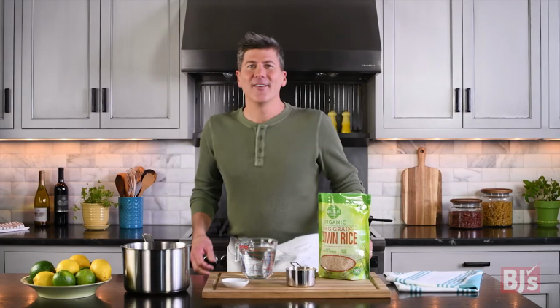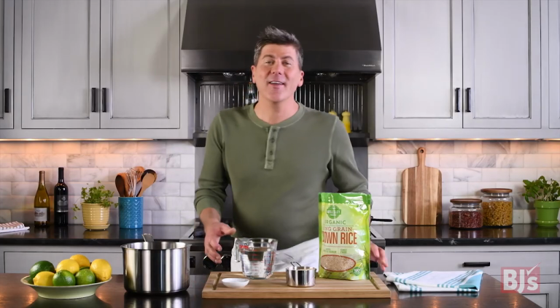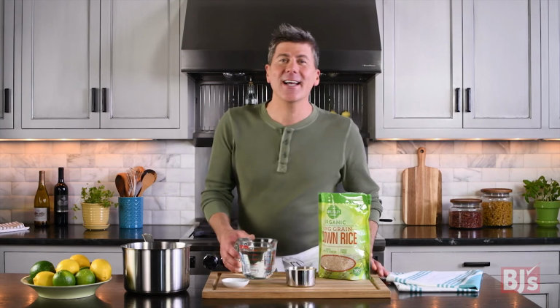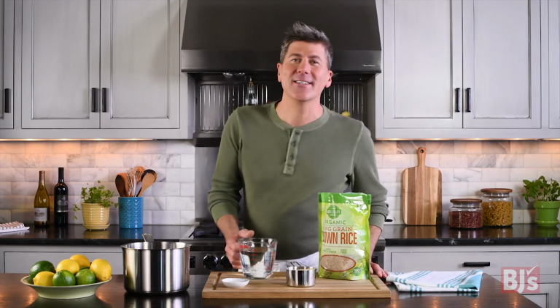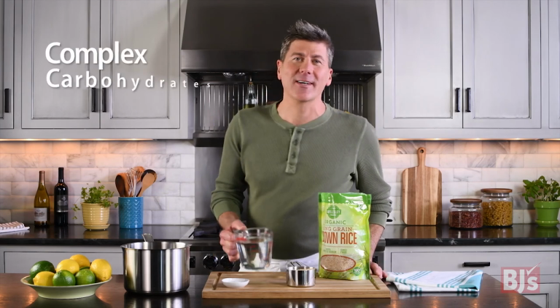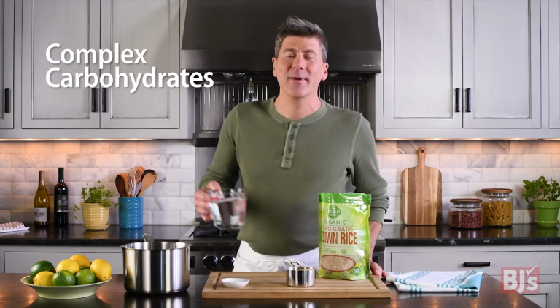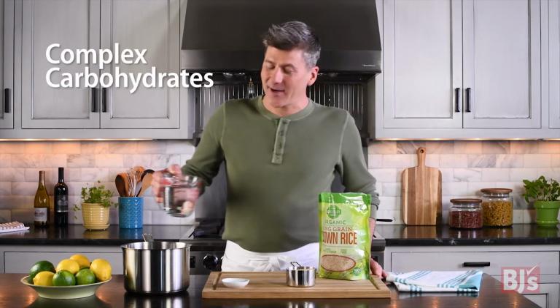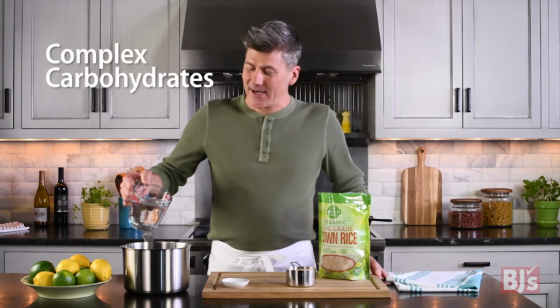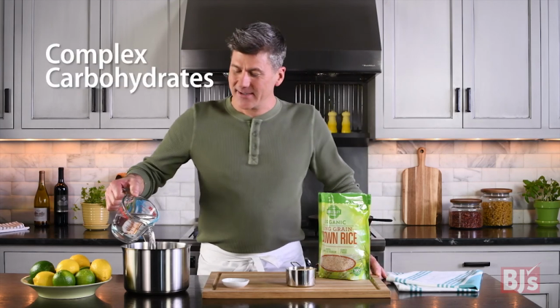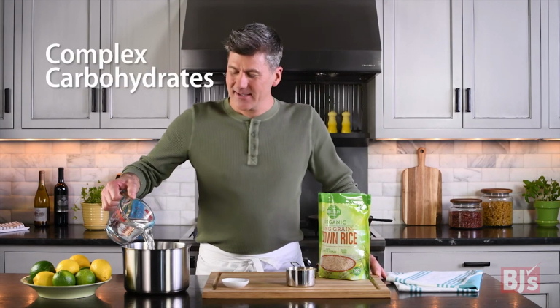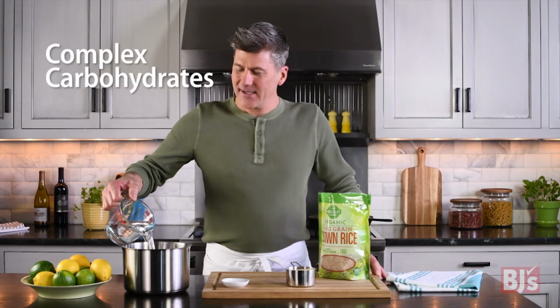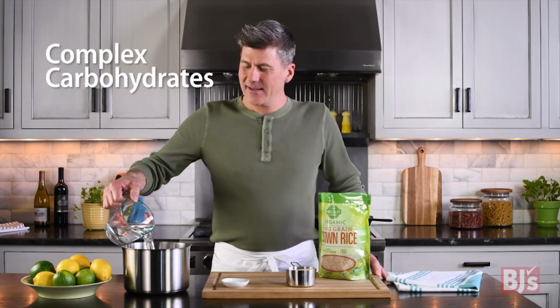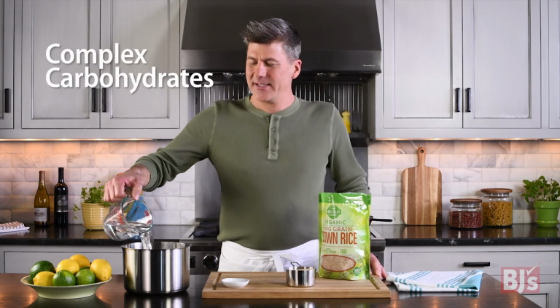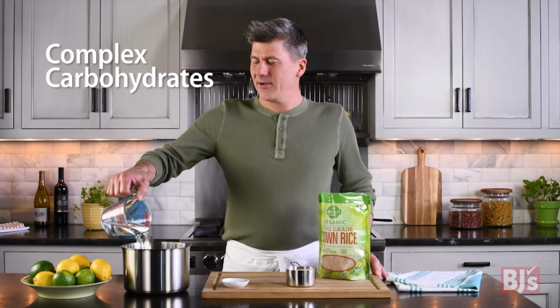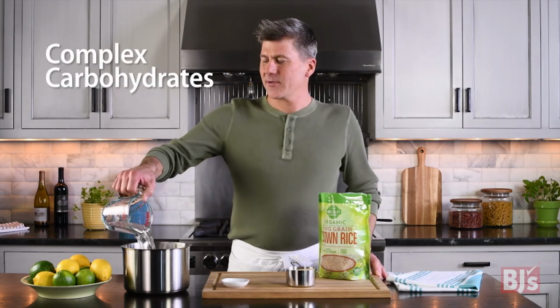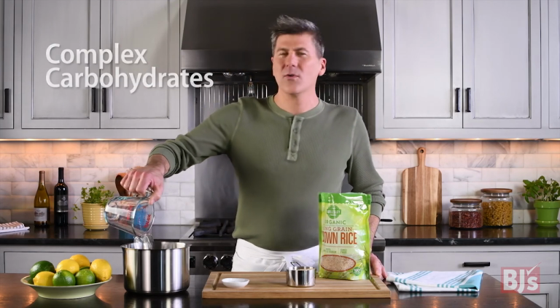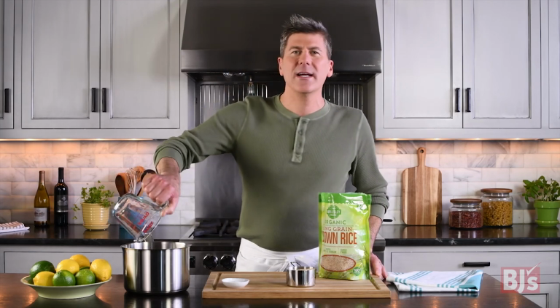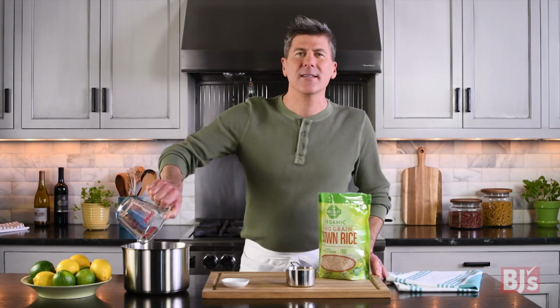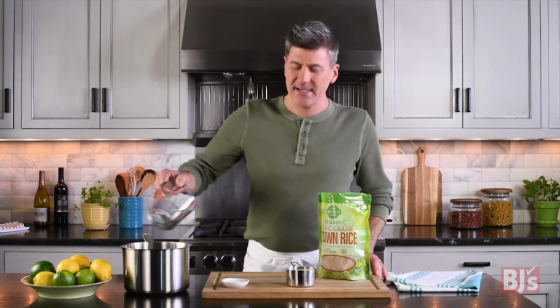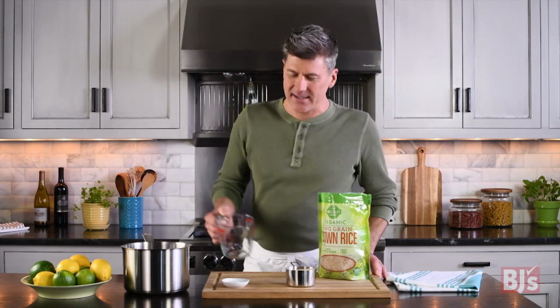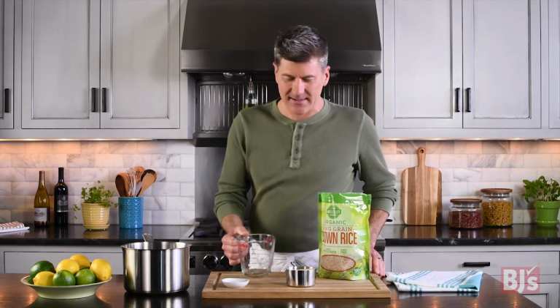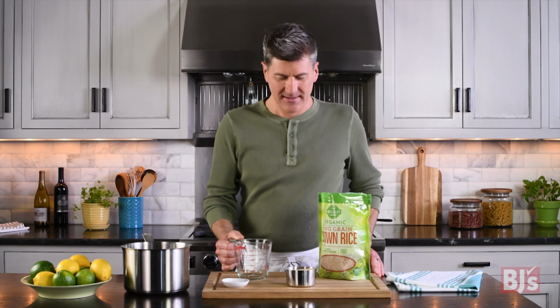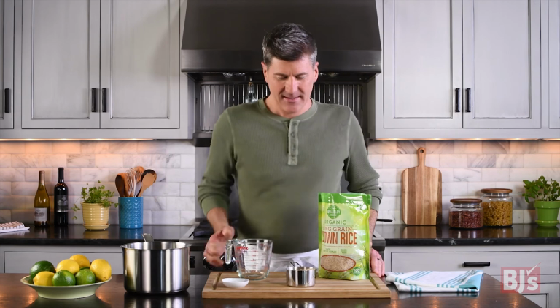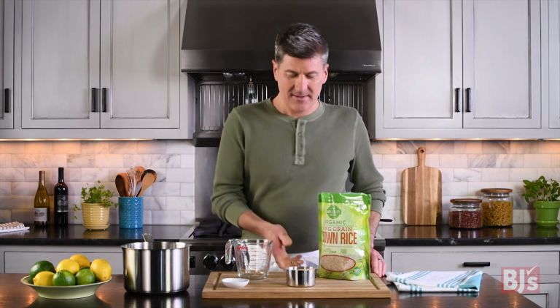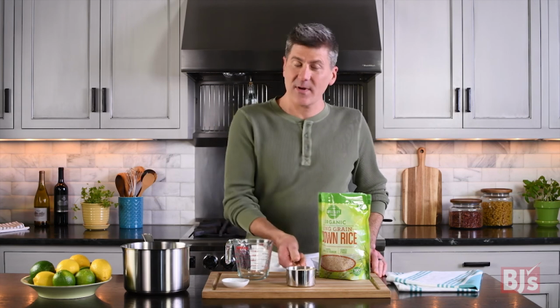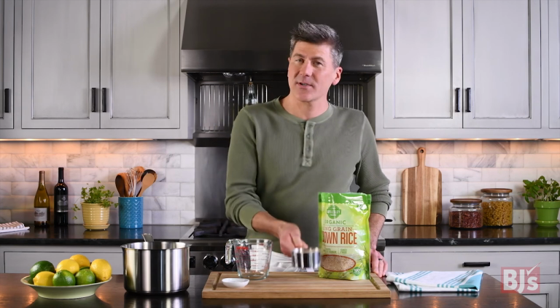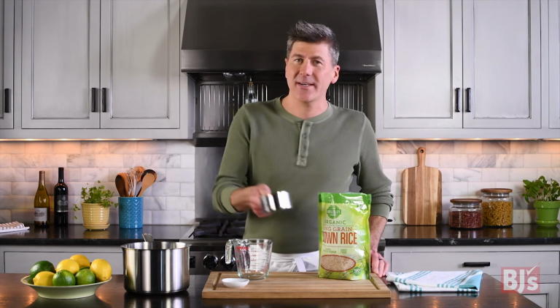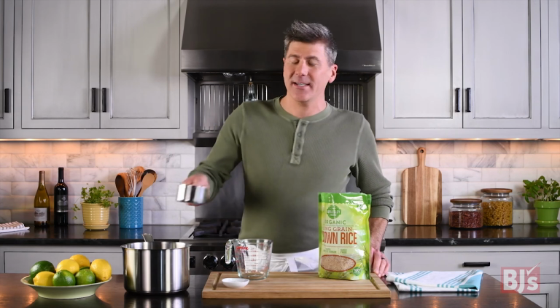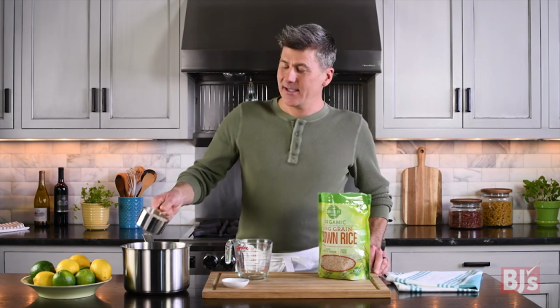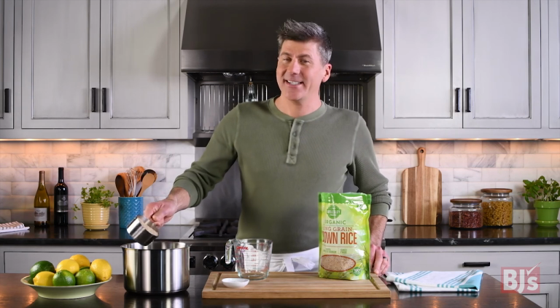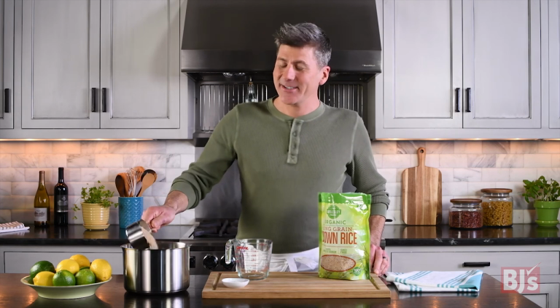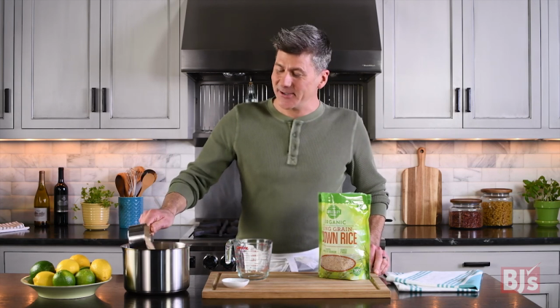For a healthy side dish, look for complex carbohydrates. I love potatoes, whole grains, seeds, and nuts. They're a great source of energy, and they taste good too.